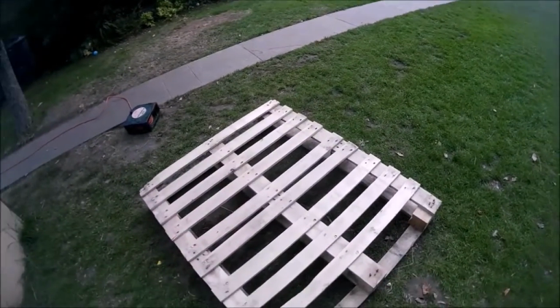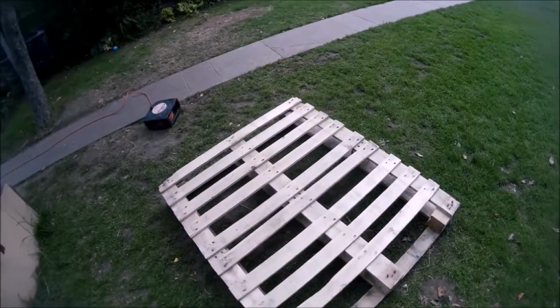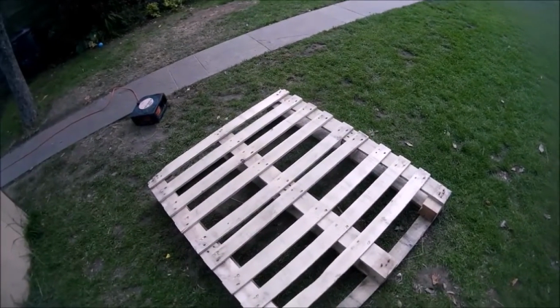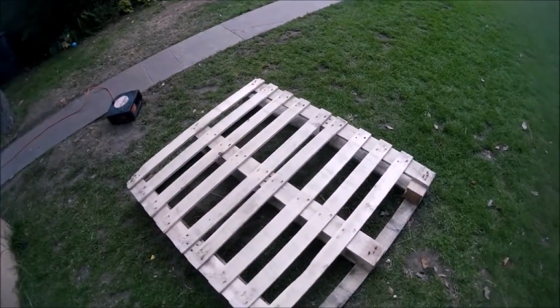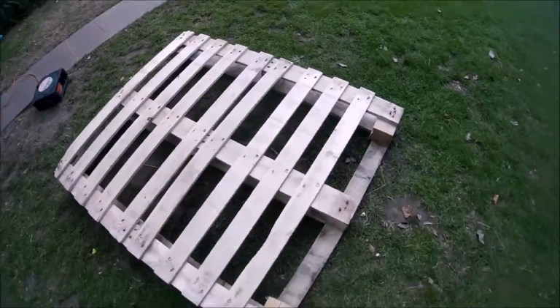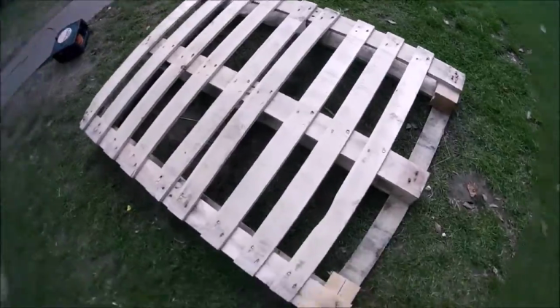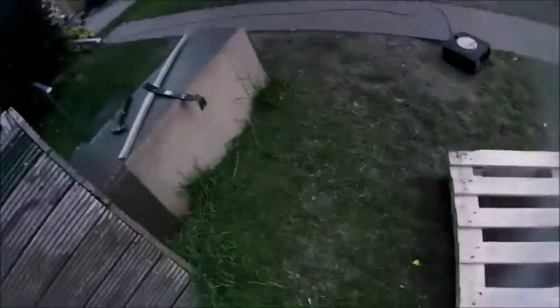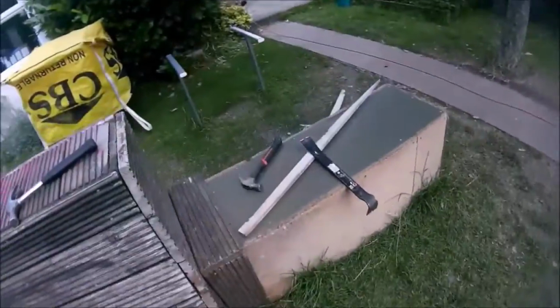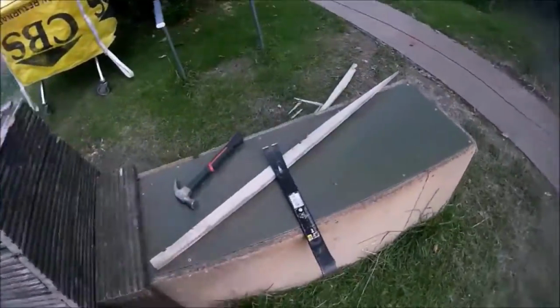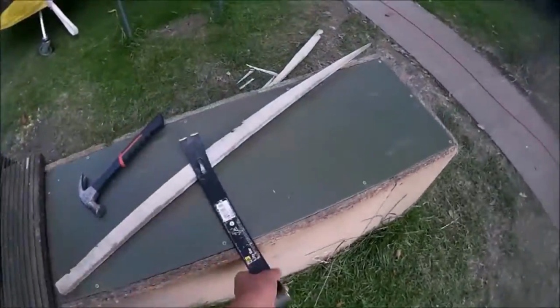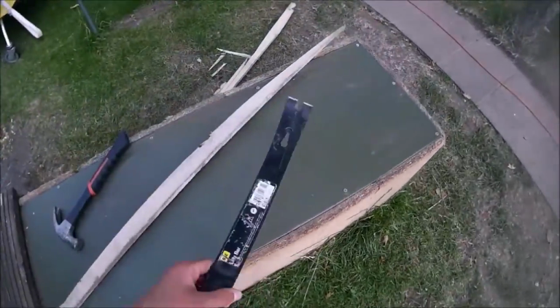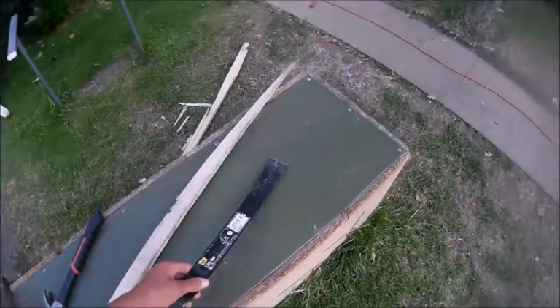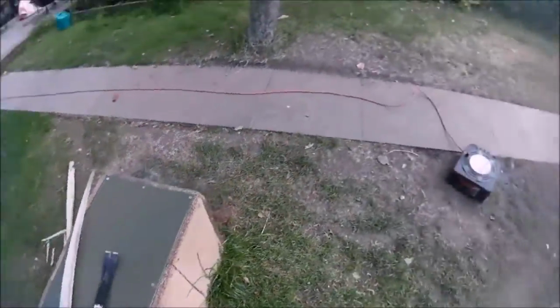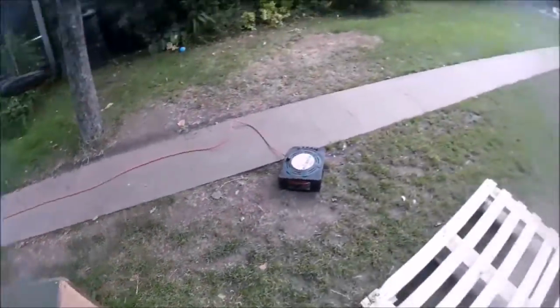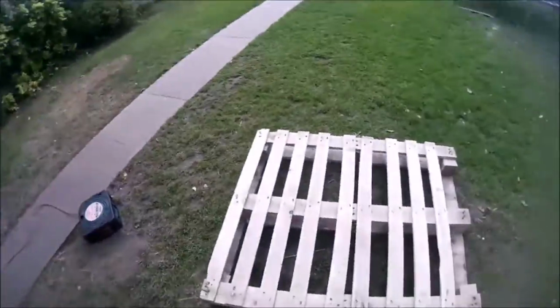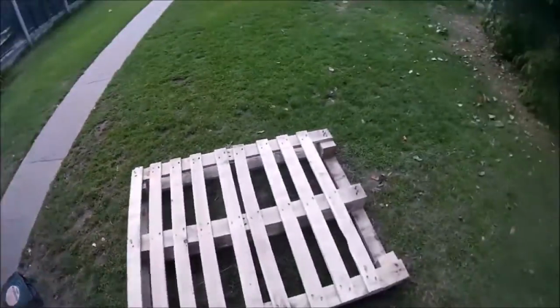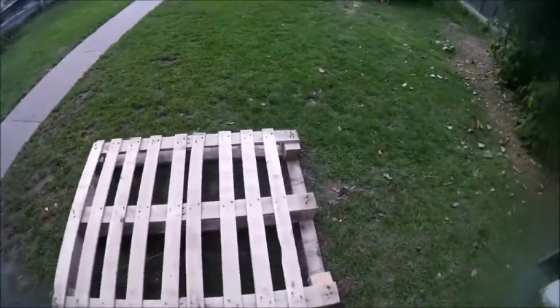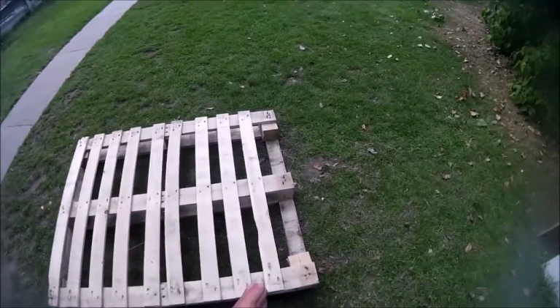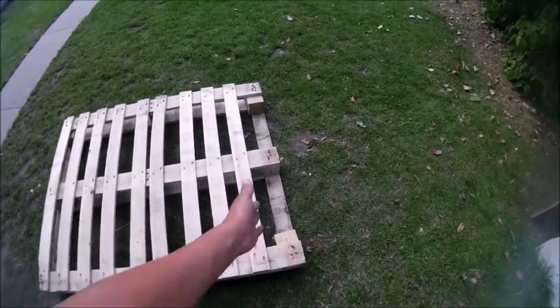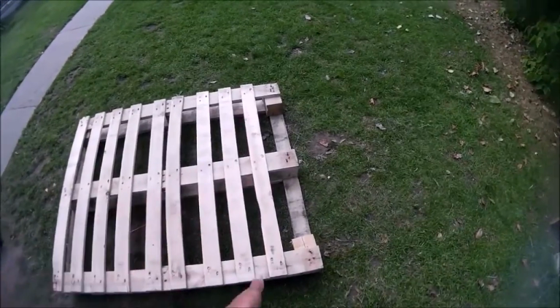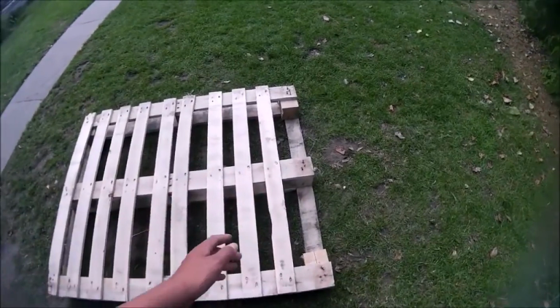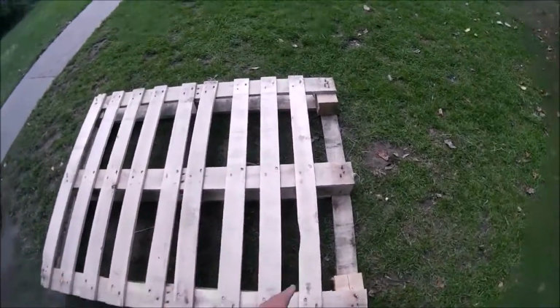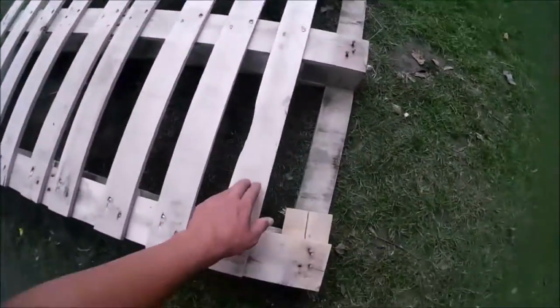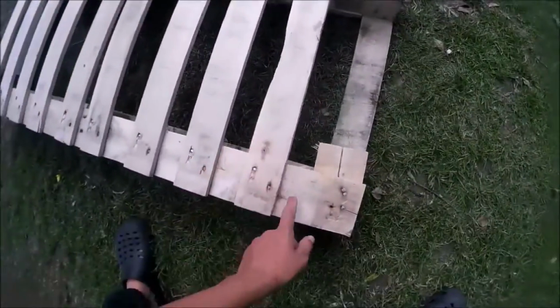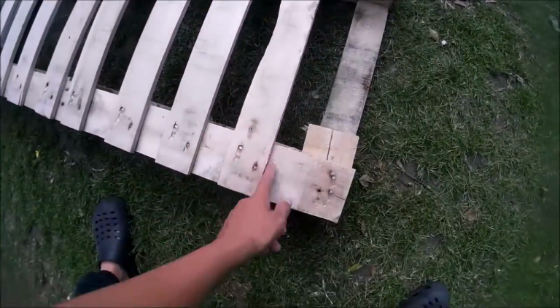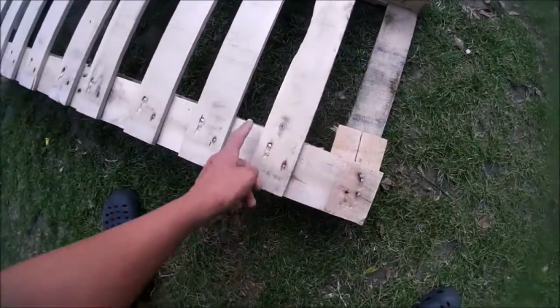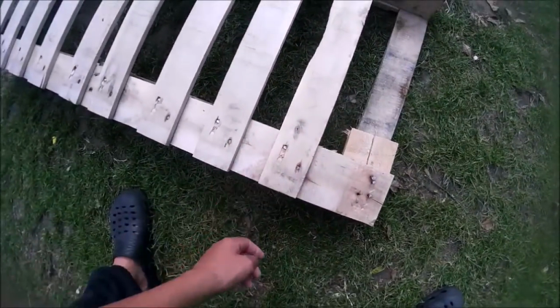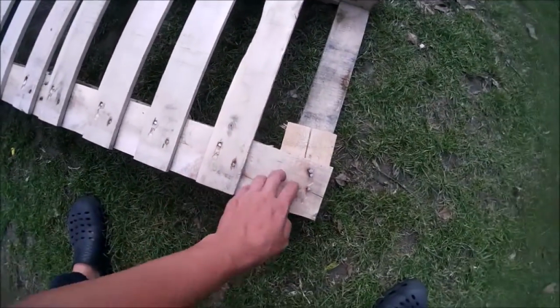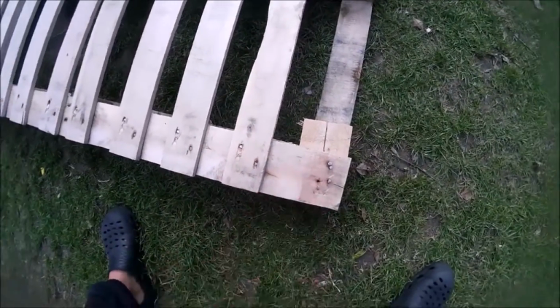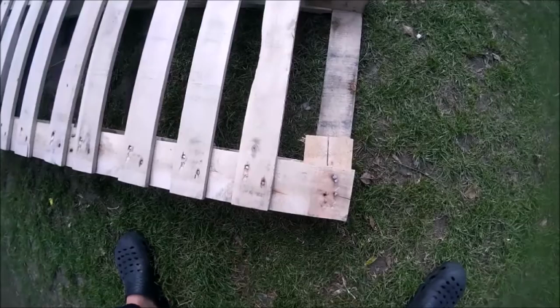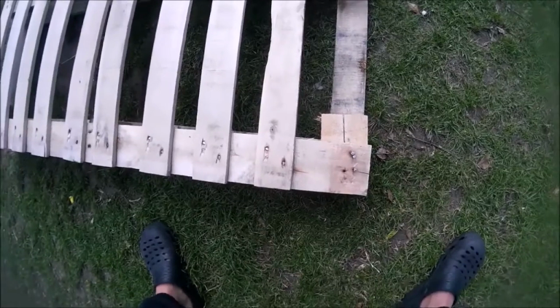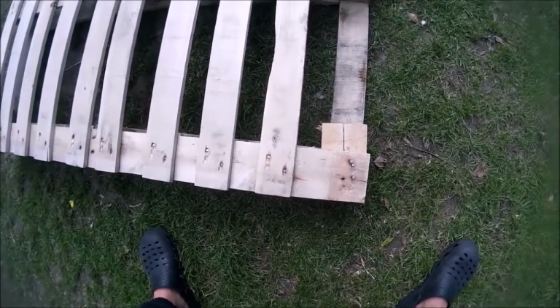It's got quite nice wood on it. The thing is it splinters very easily if you try to remove it with a crowbar. So what I'm going to do is get a big saw and just cut the planks out with a little bit of these support wands in with it.